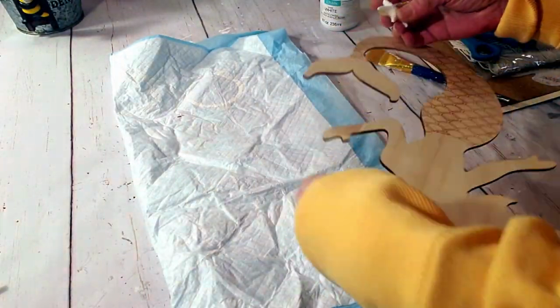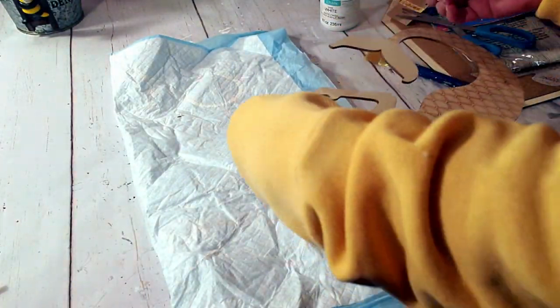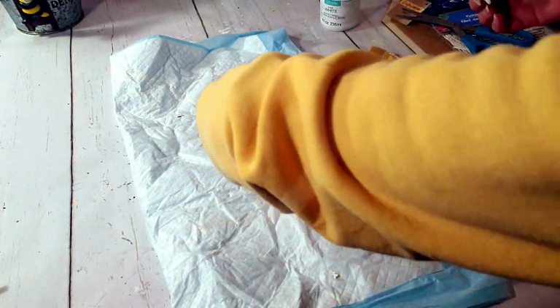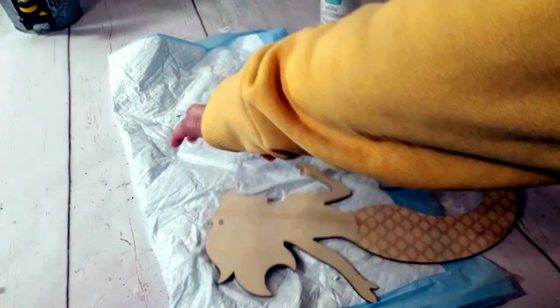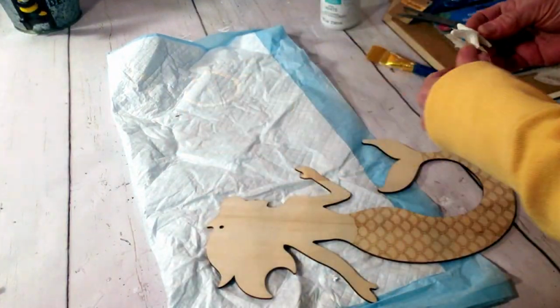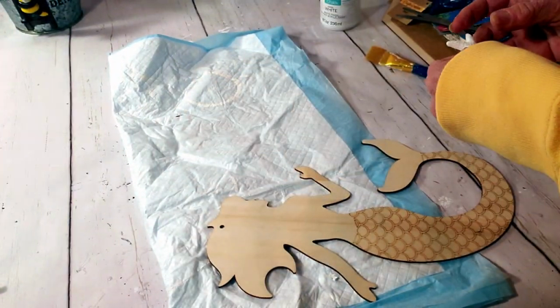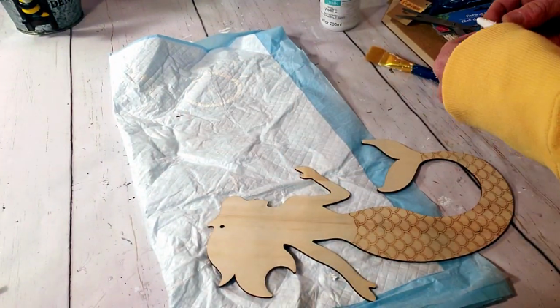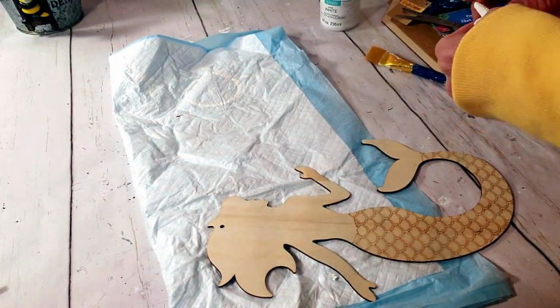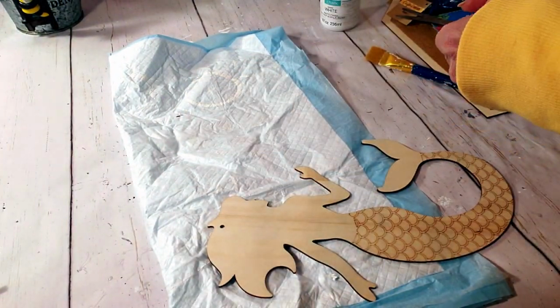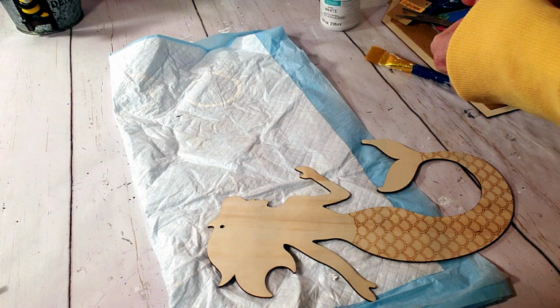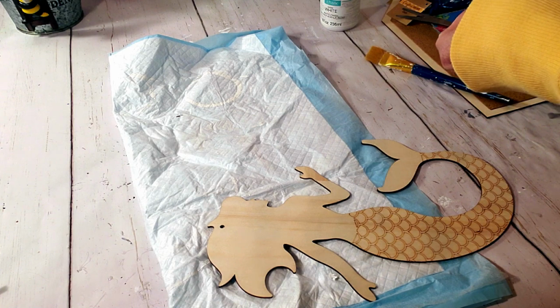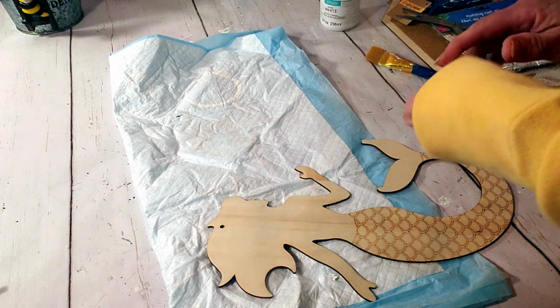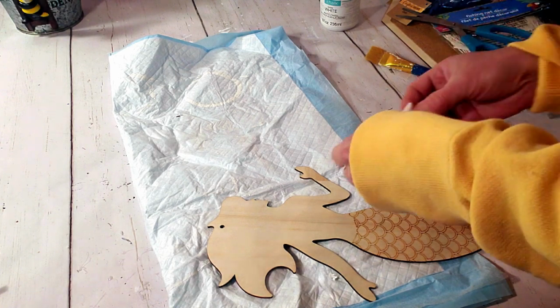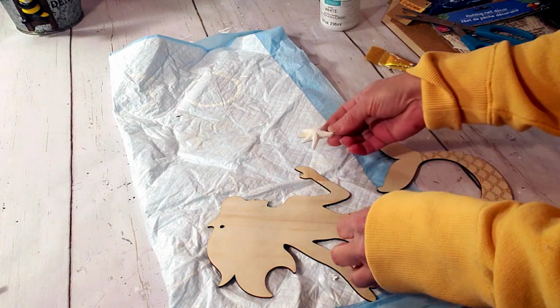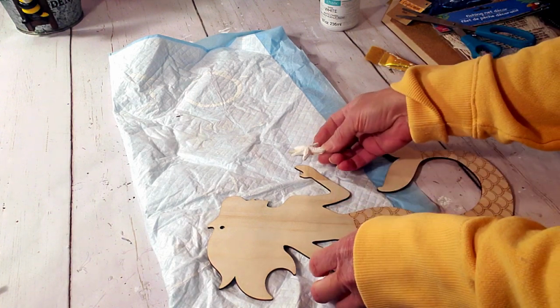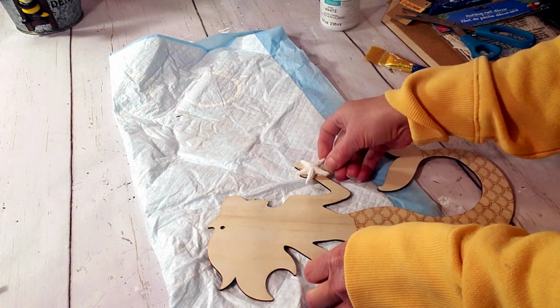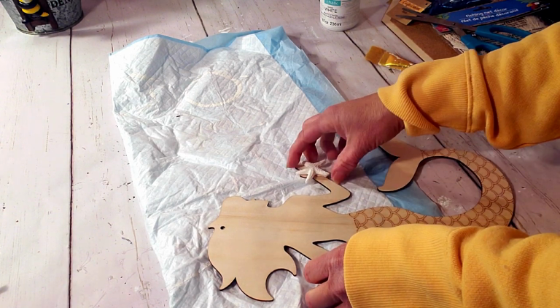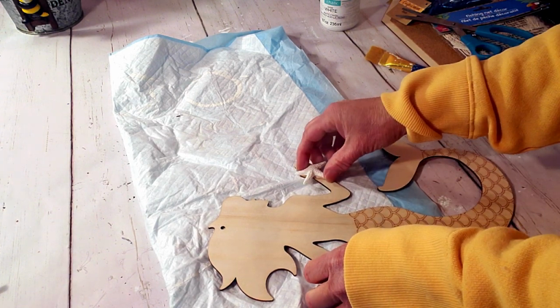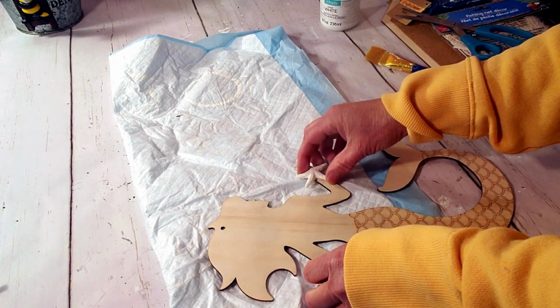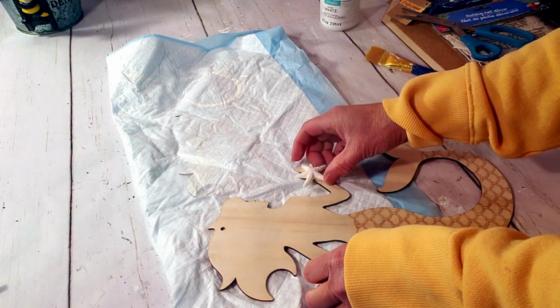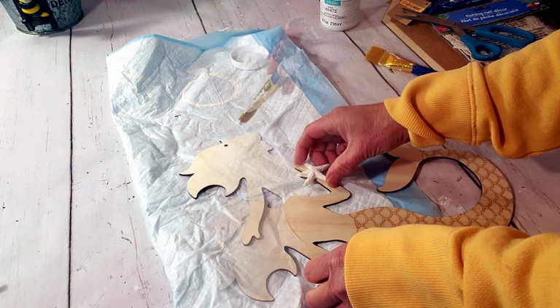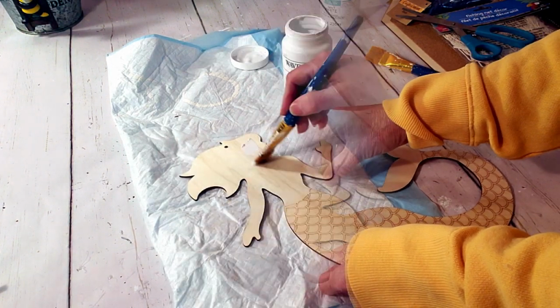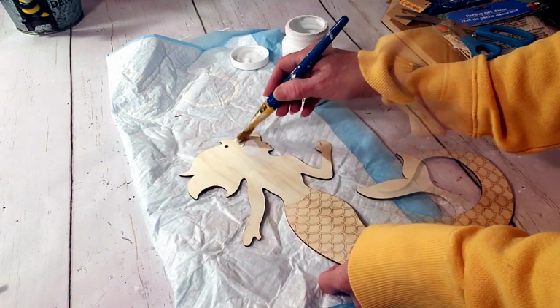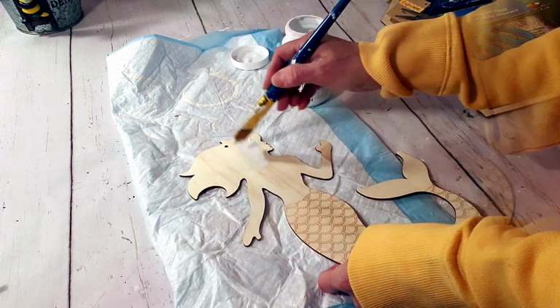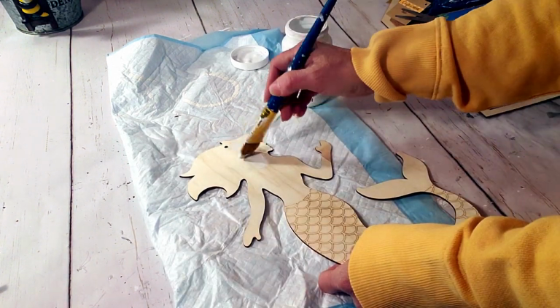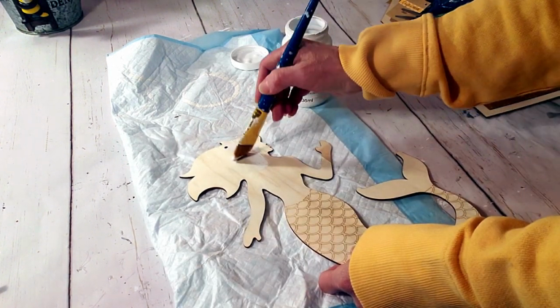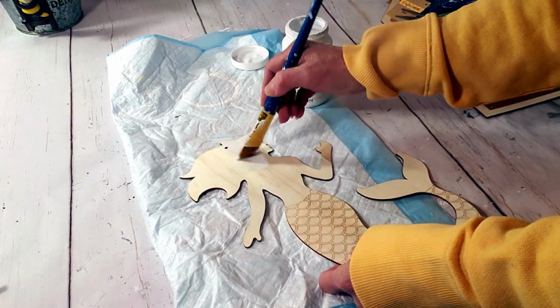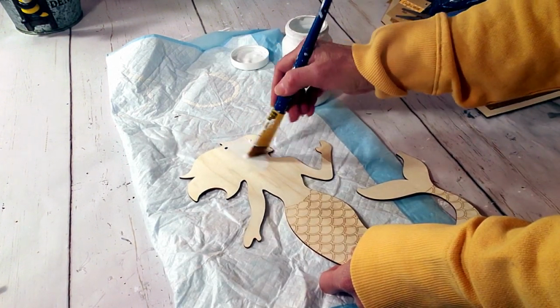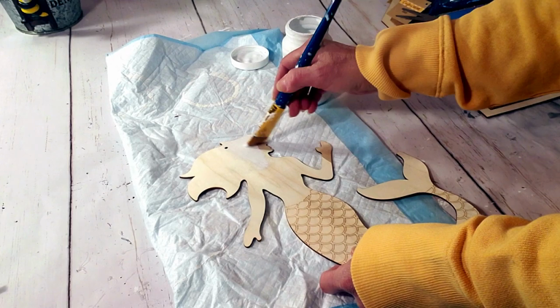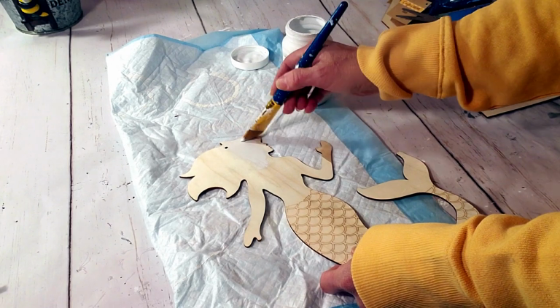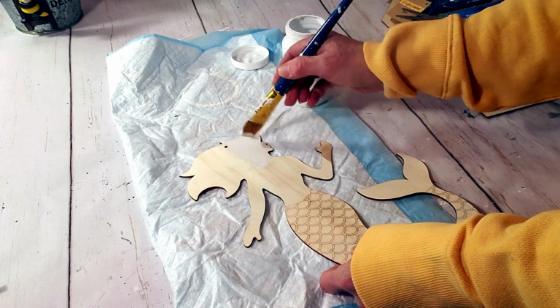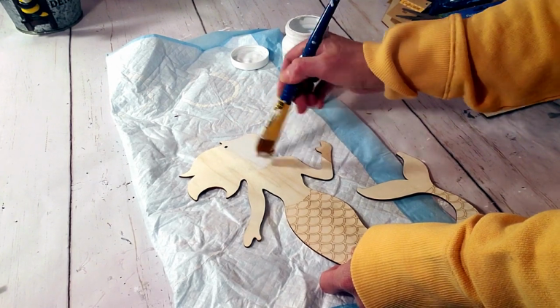I'm trying to remove the star that's on her hand because I need to paint around her arm and hand, so I just took it off and then I'll replace it.